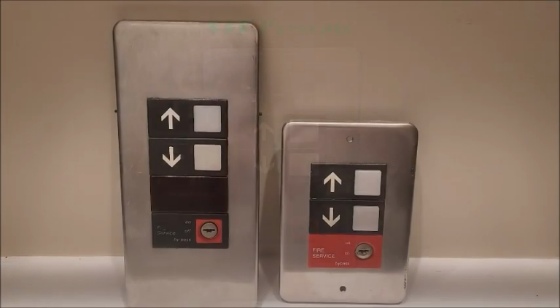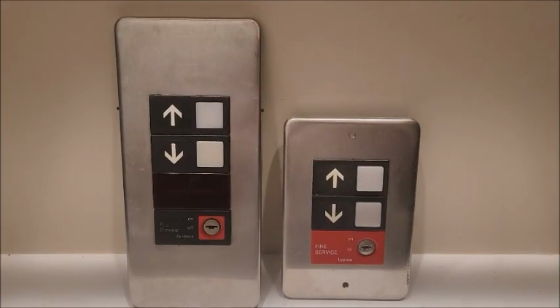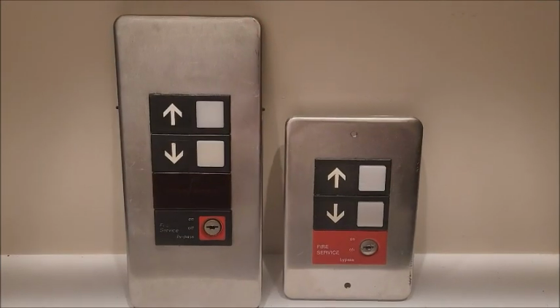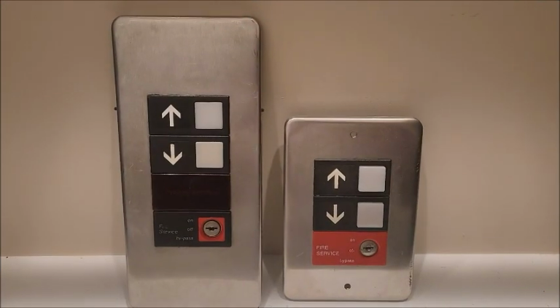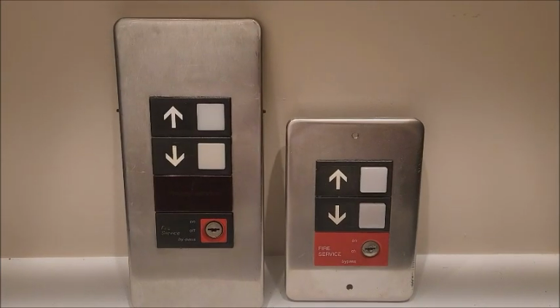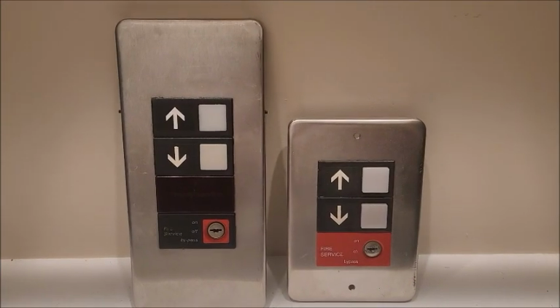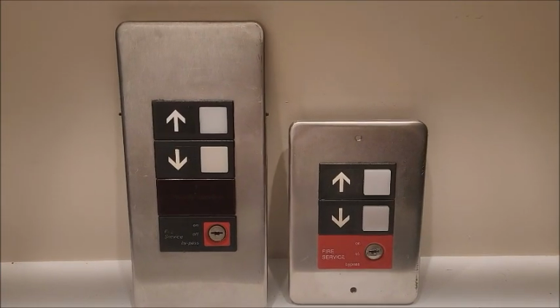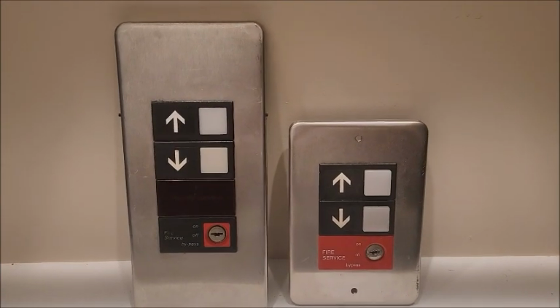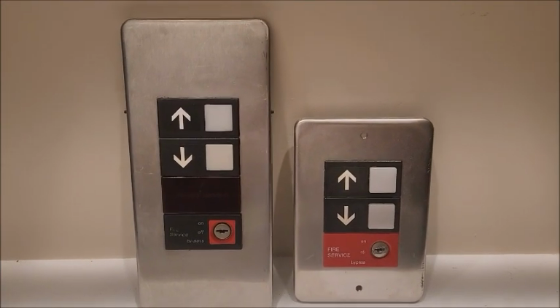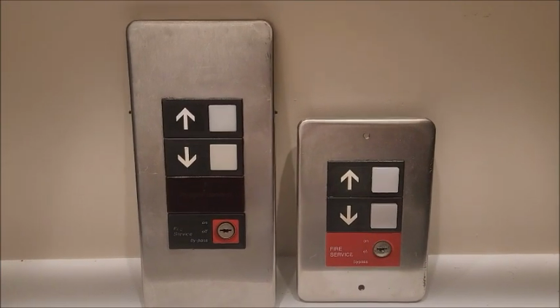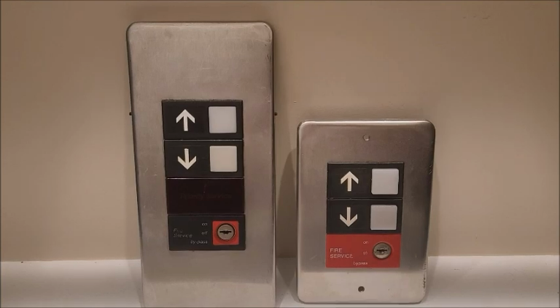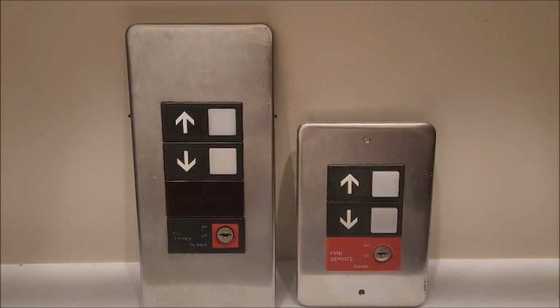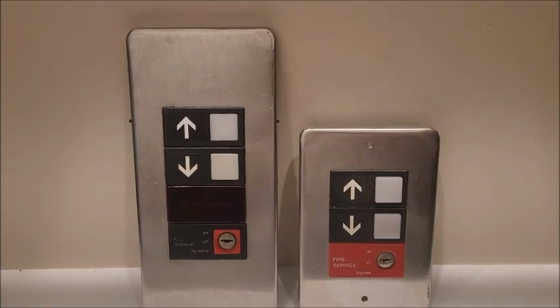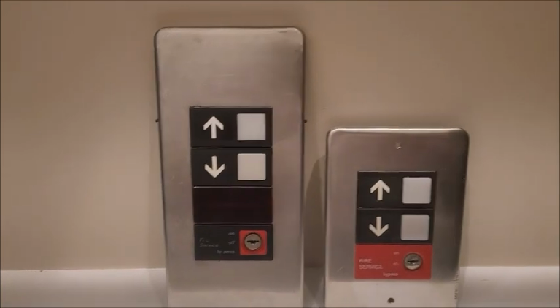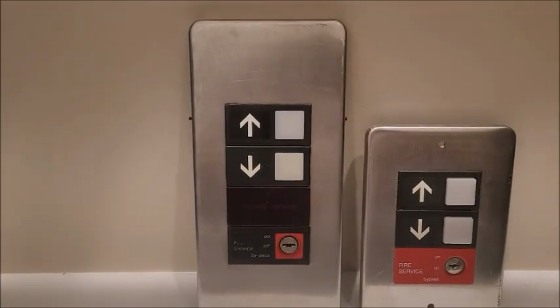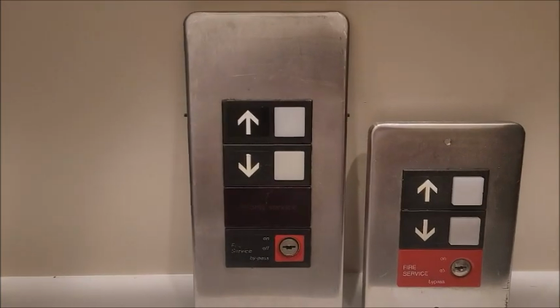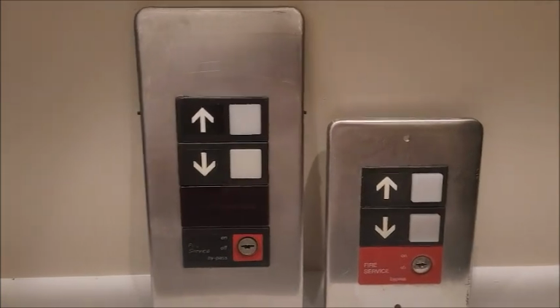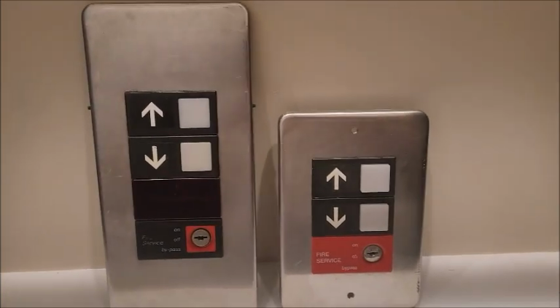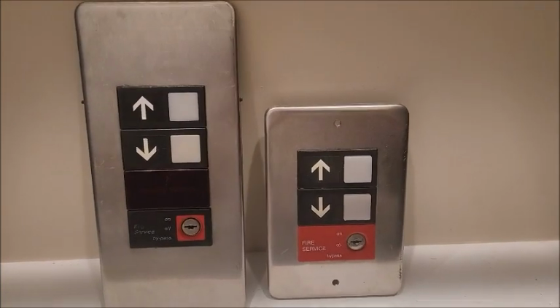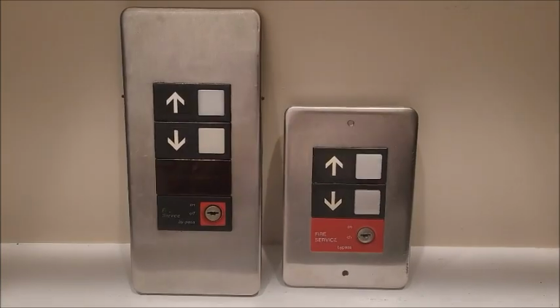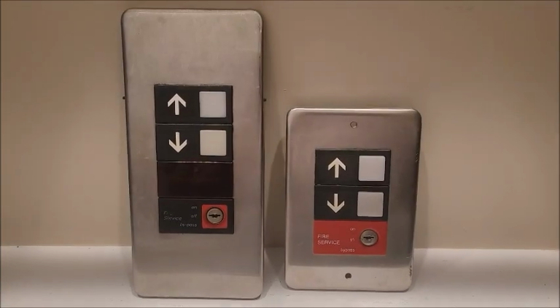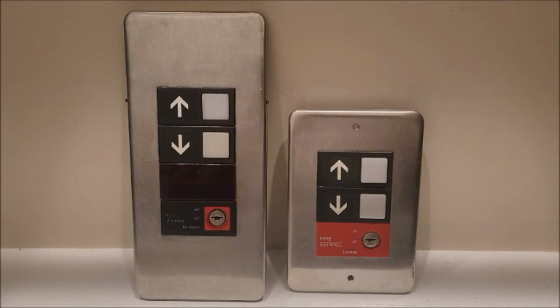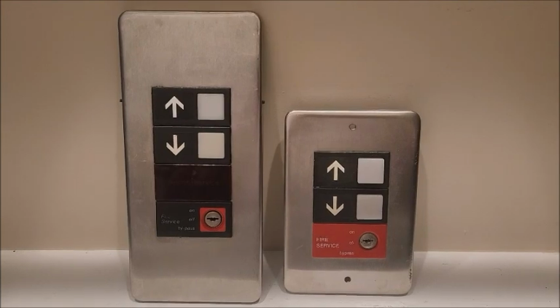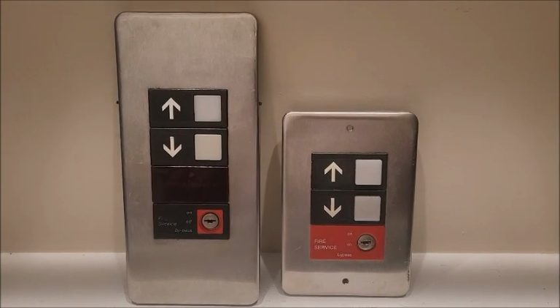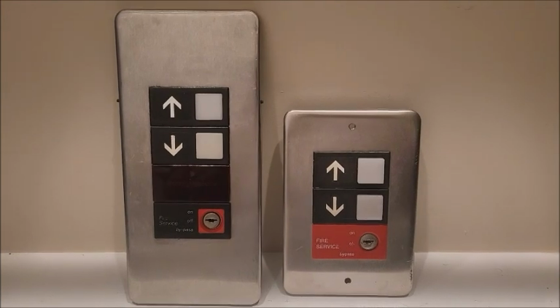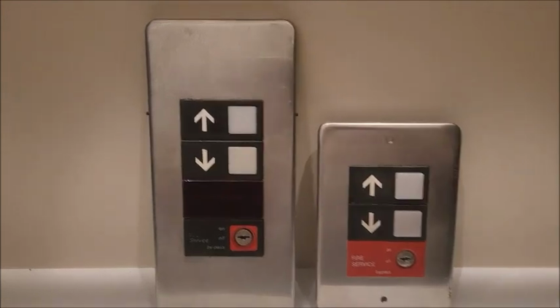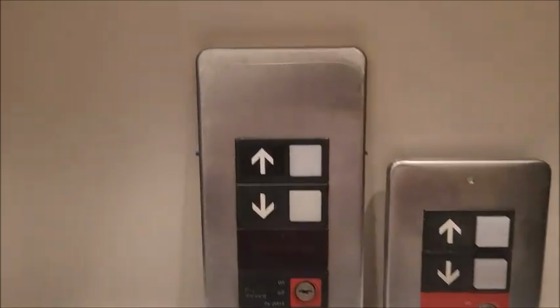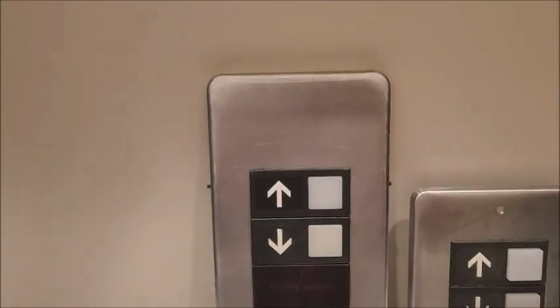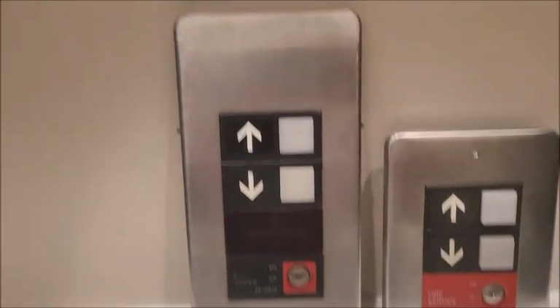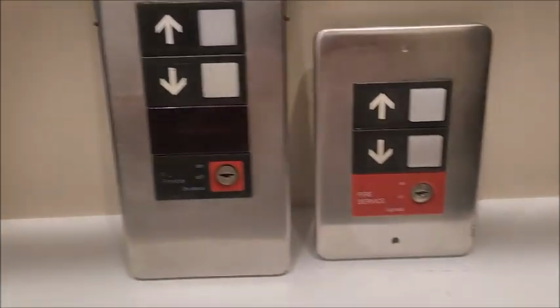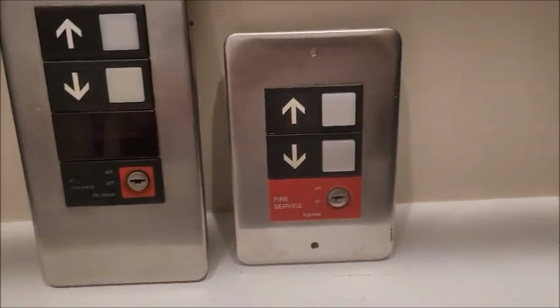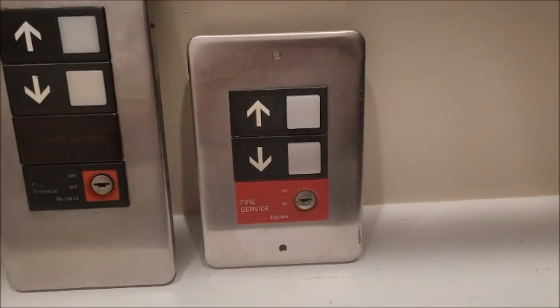Hello guys, welcome back to another elevator parts video. Today we're going to be comparing the two types of Otis Series 1 — the old one versus the new one. Right off the bat you can tell the difference in size: the older one is larger and the newer one is smaller.